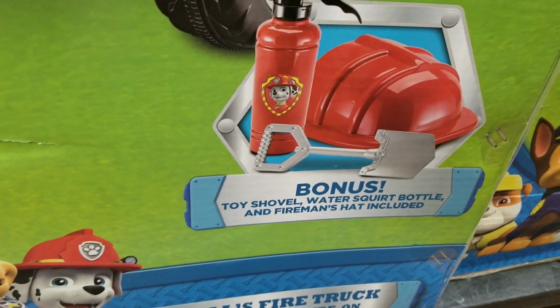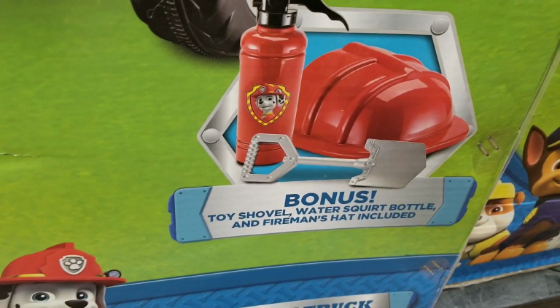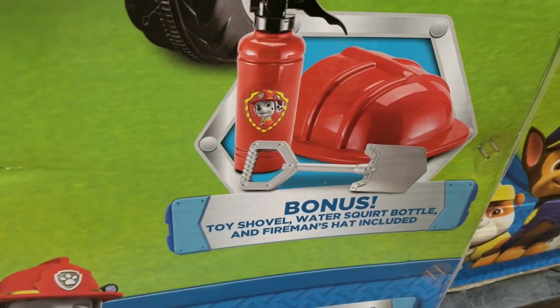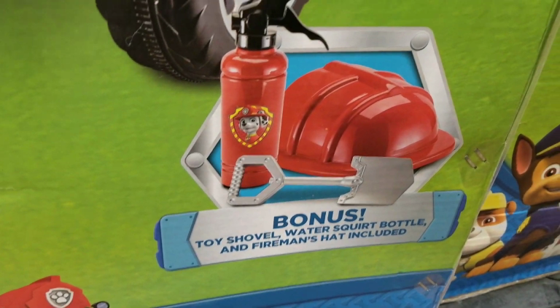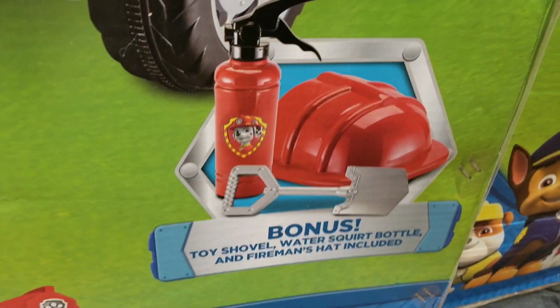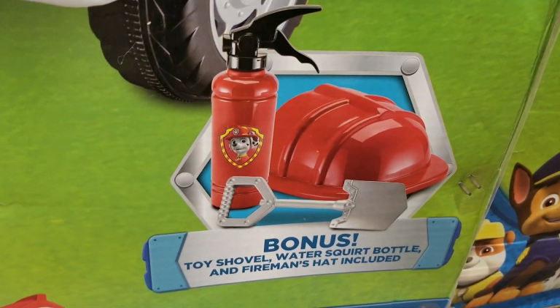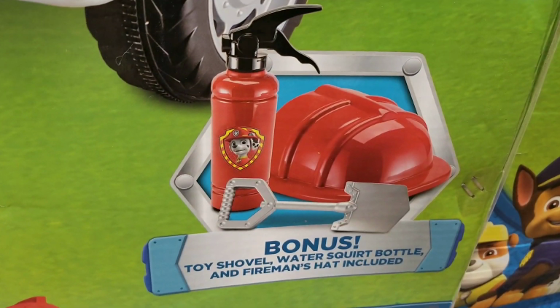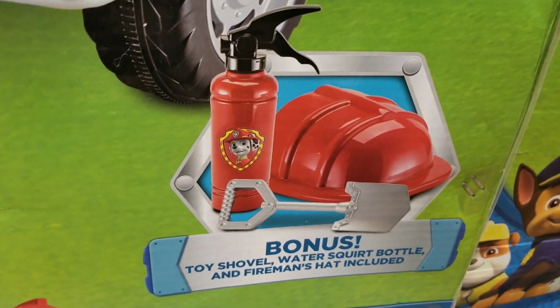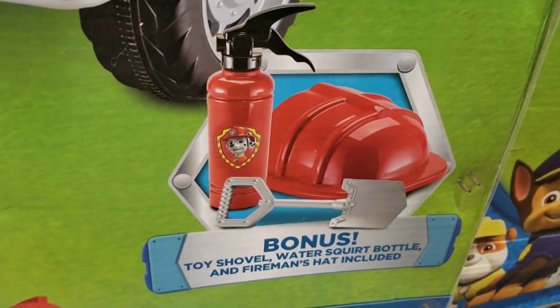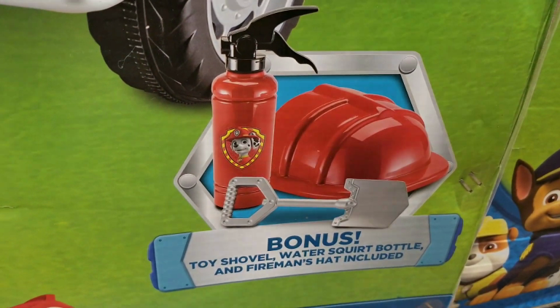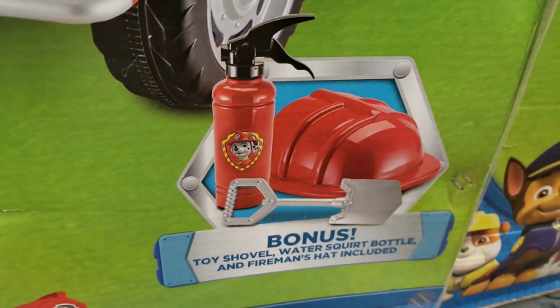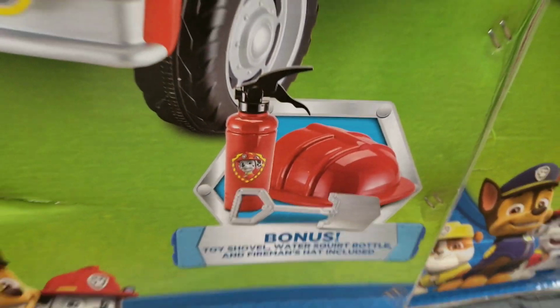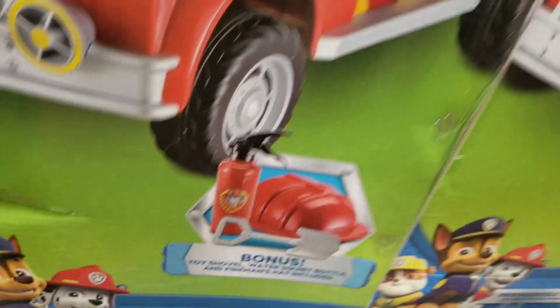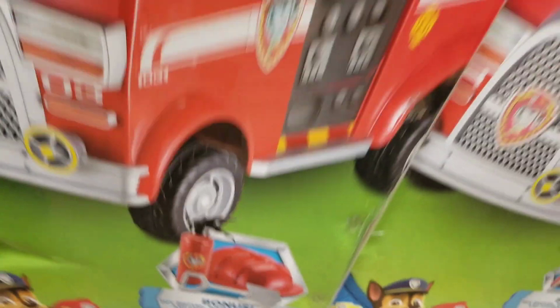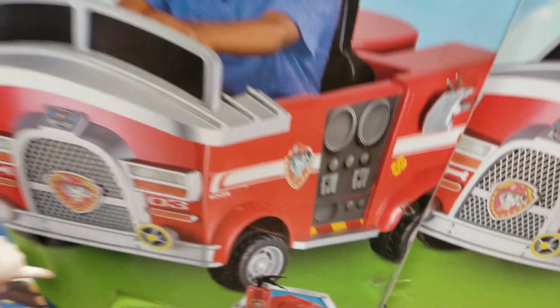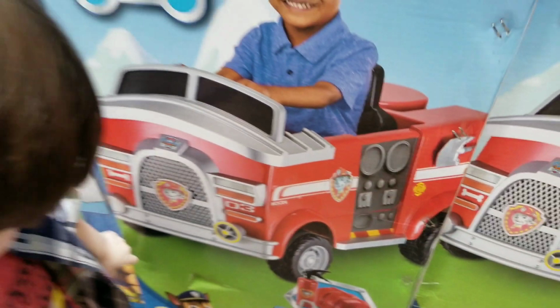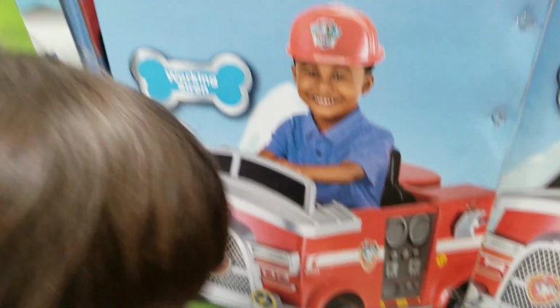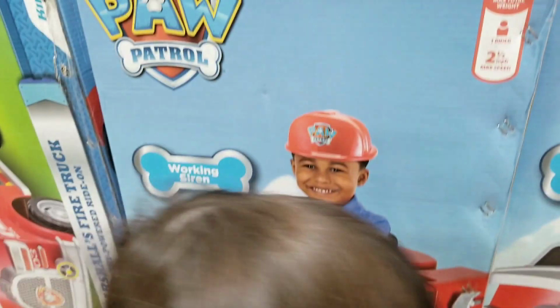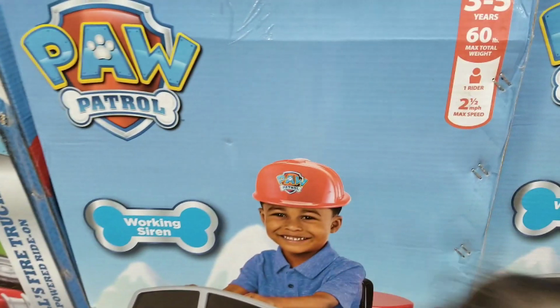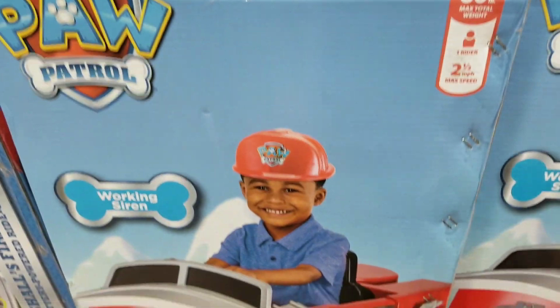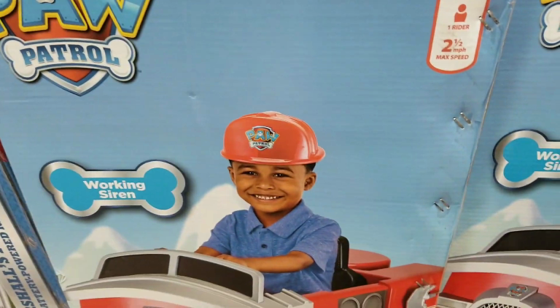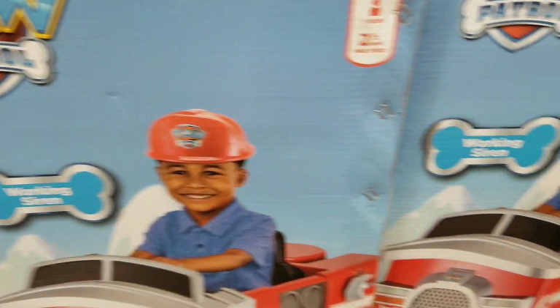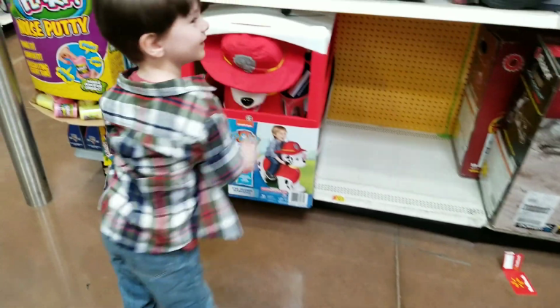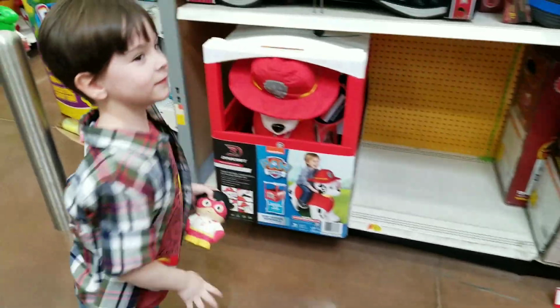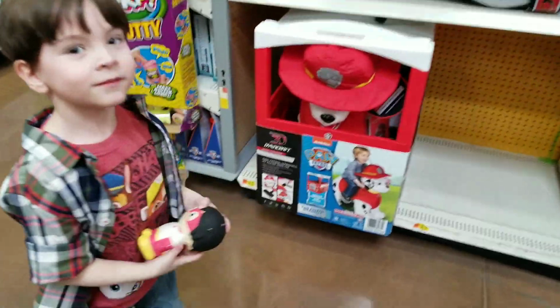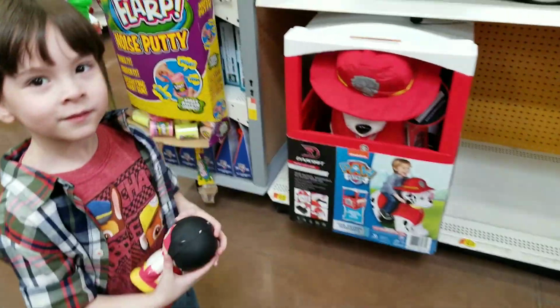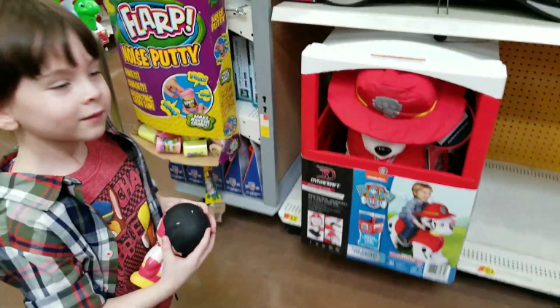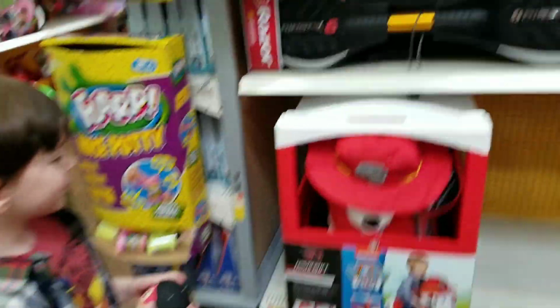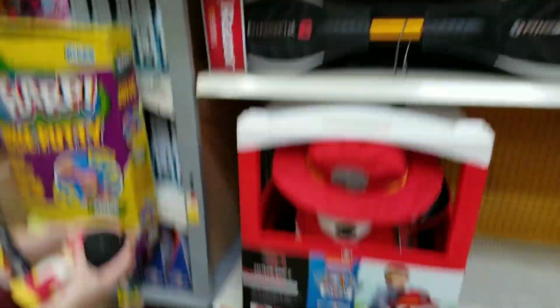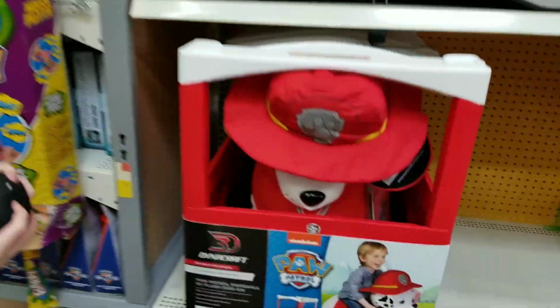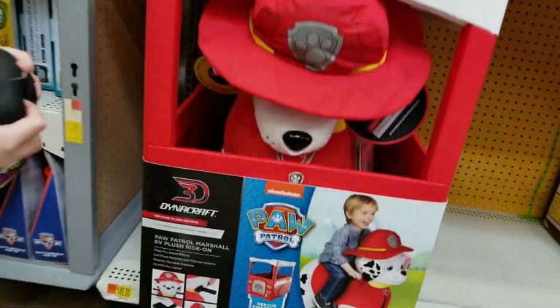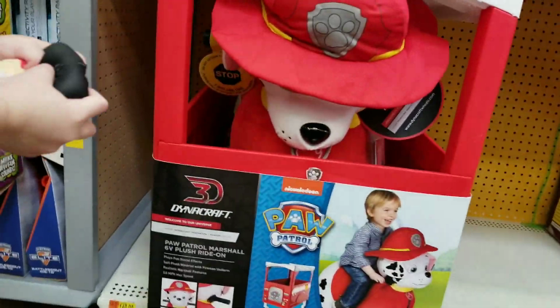It comes with a water squirter and a hat. Look at that gigantic Marshall!